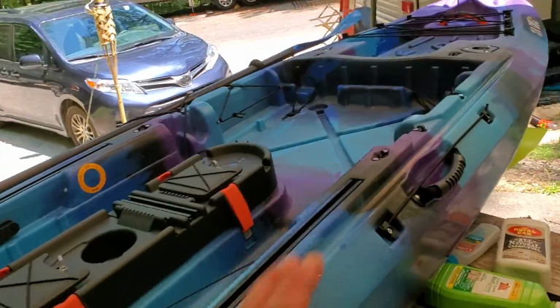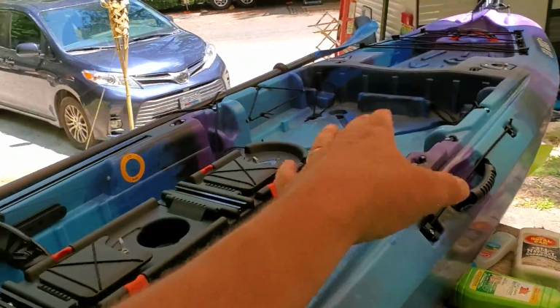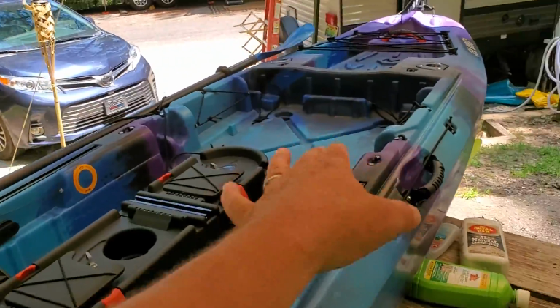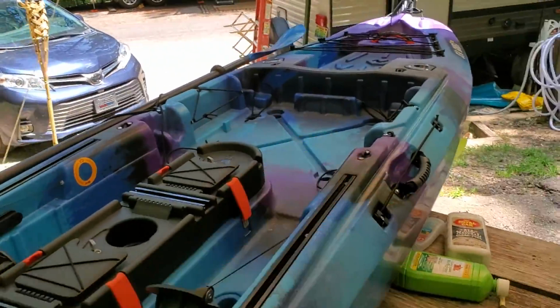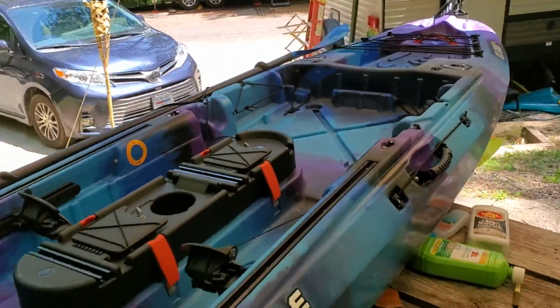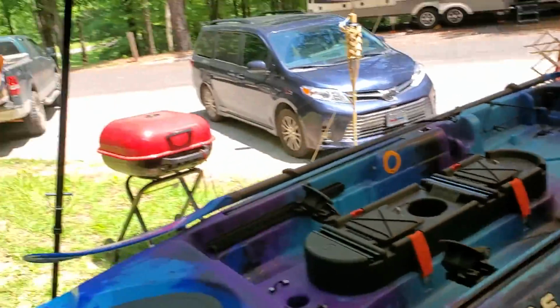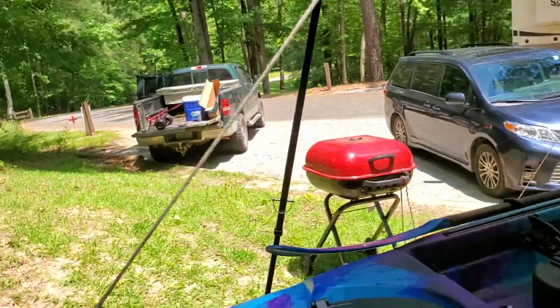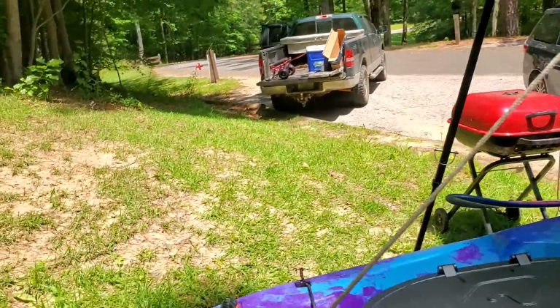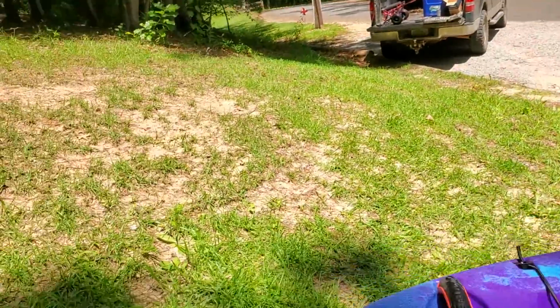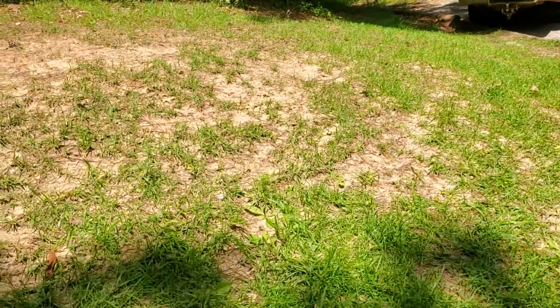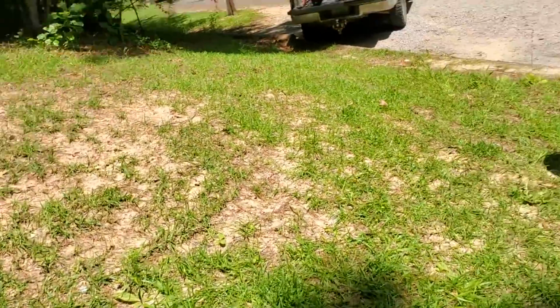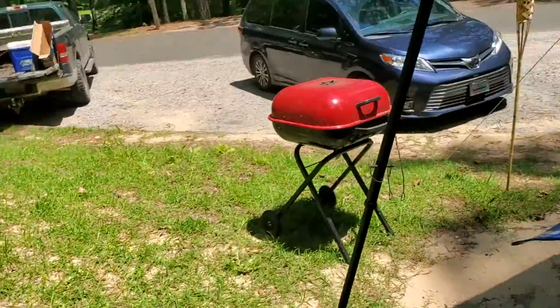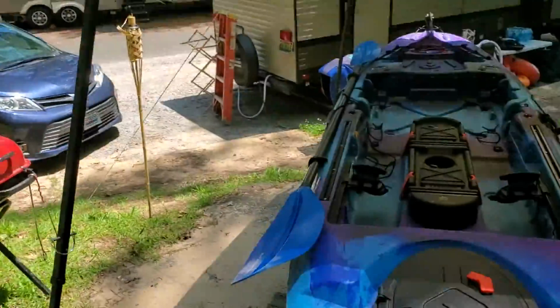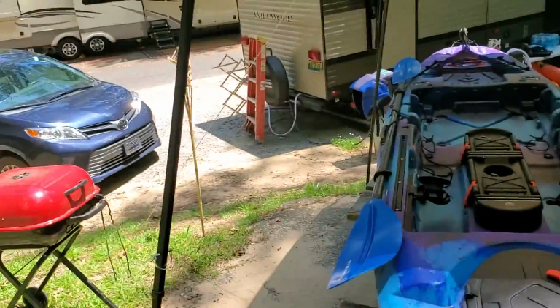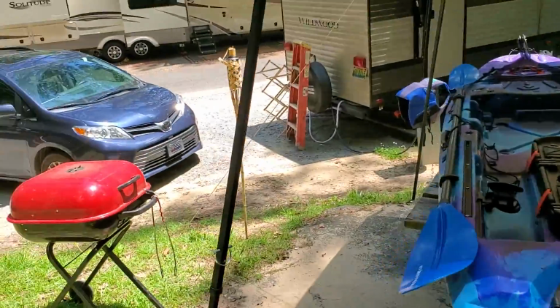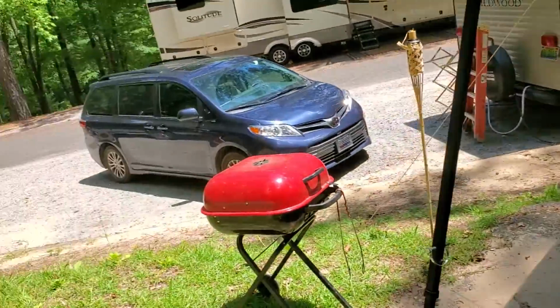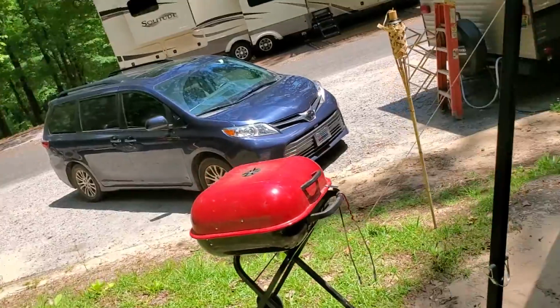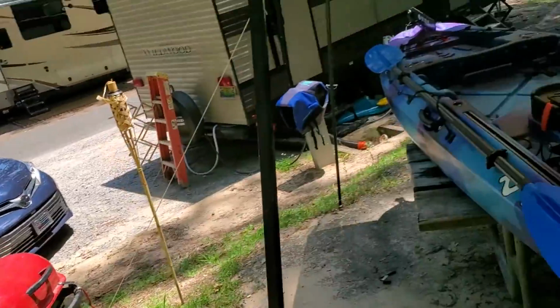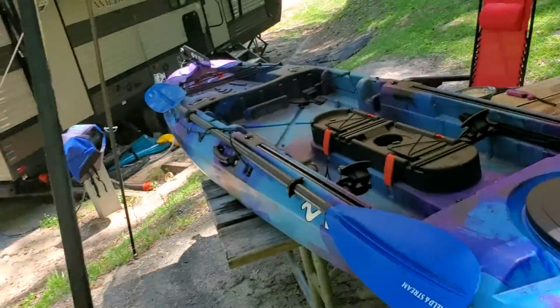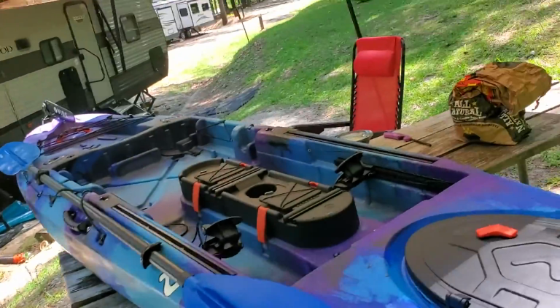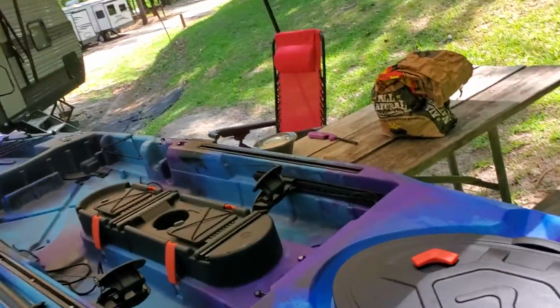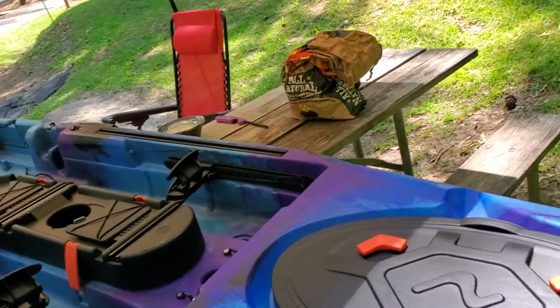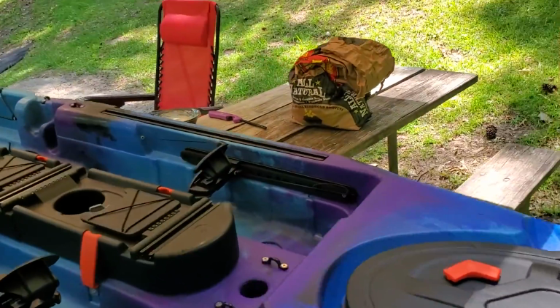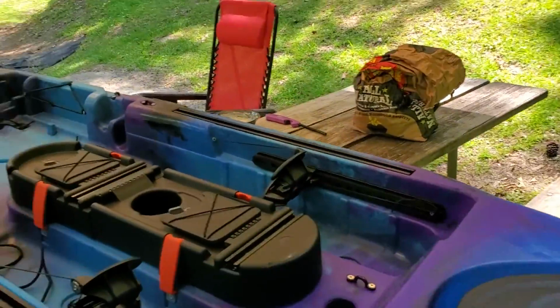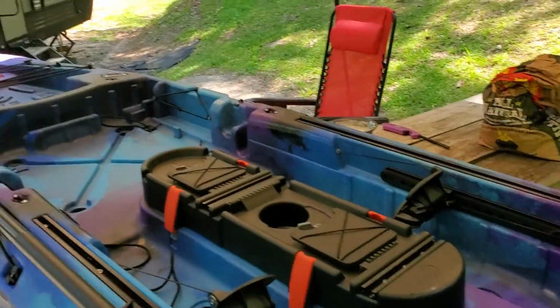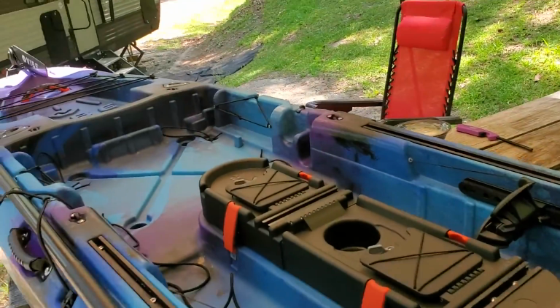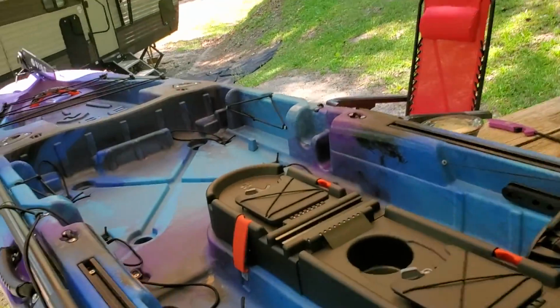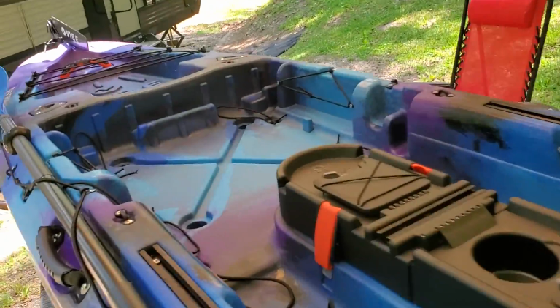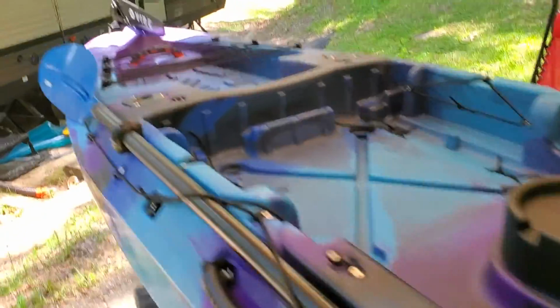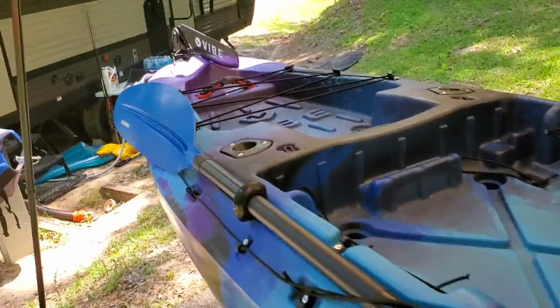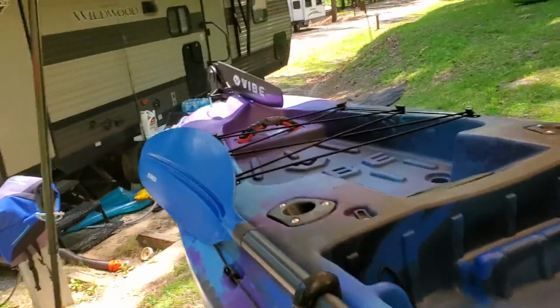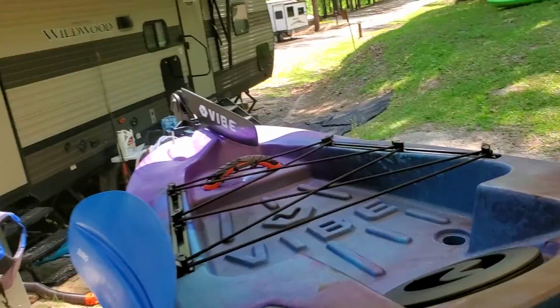I've got the seat out just in case y'all didn't know. The seat is awesome in this thing — truly, truly awesome. Love it. I was in it most of the day yesterday and I'm very comfortable.